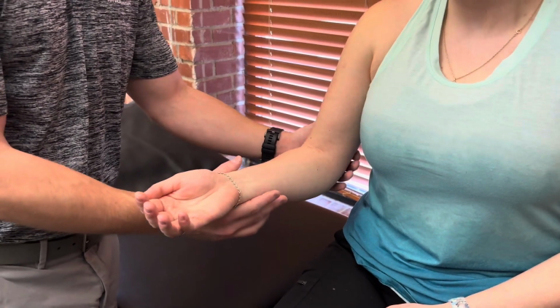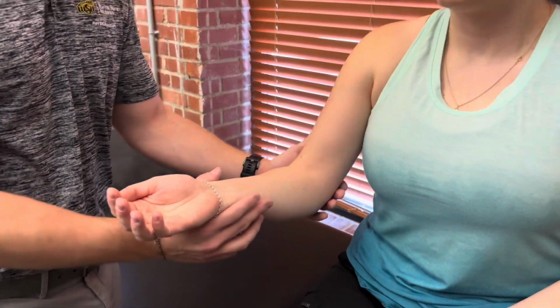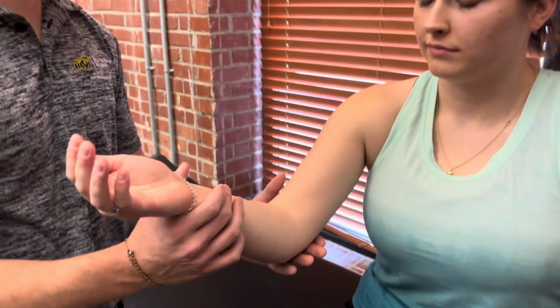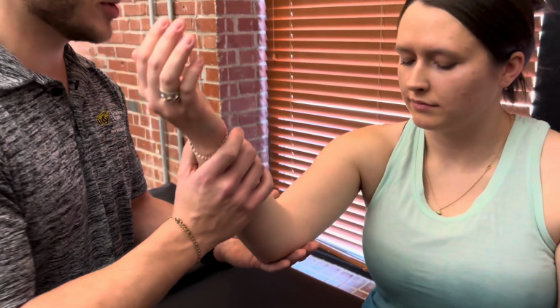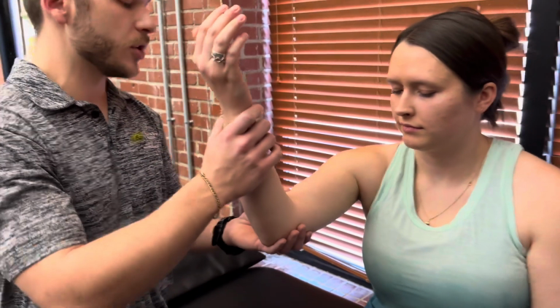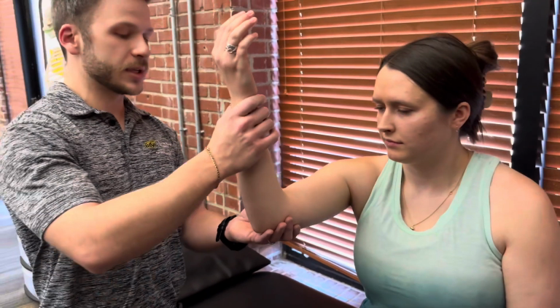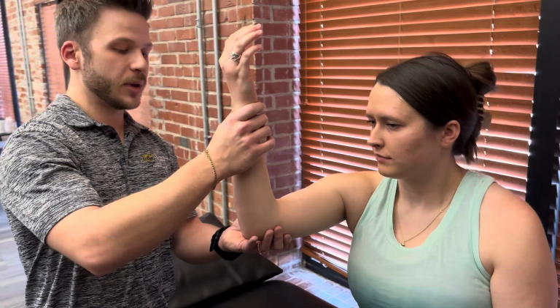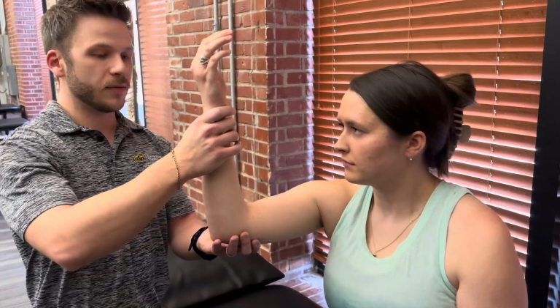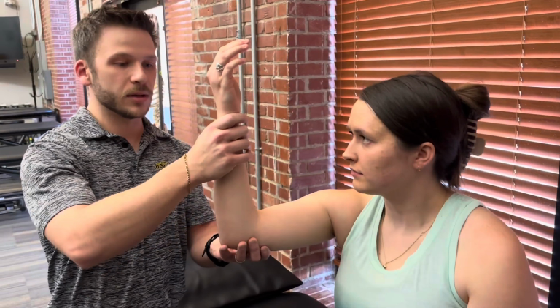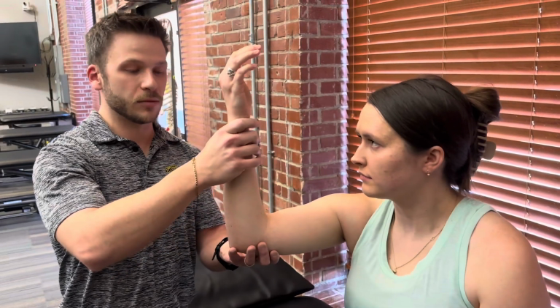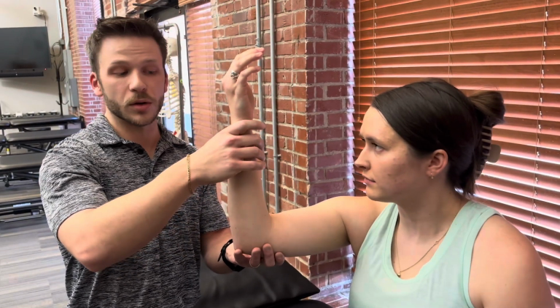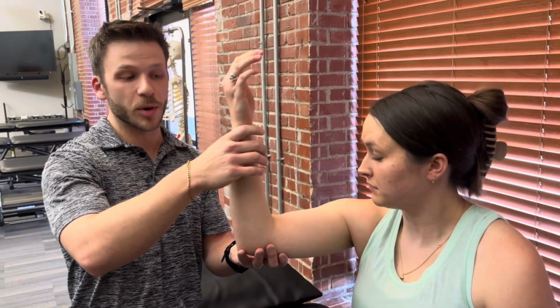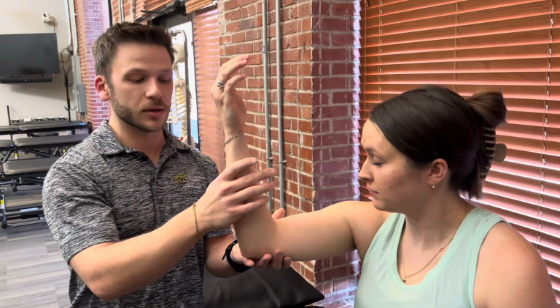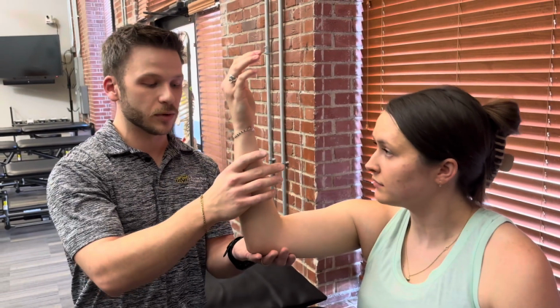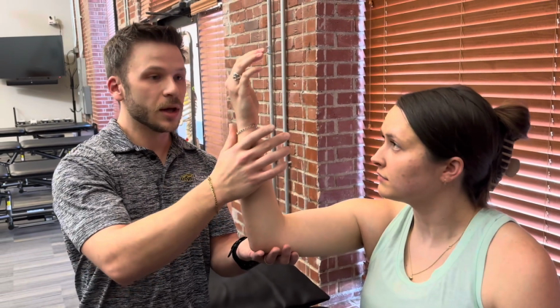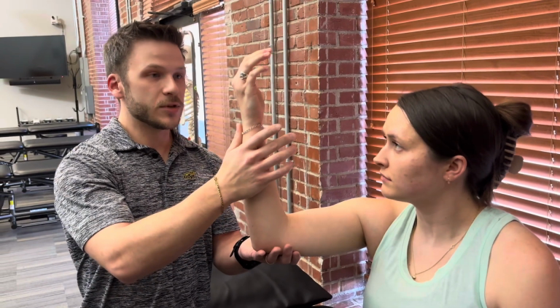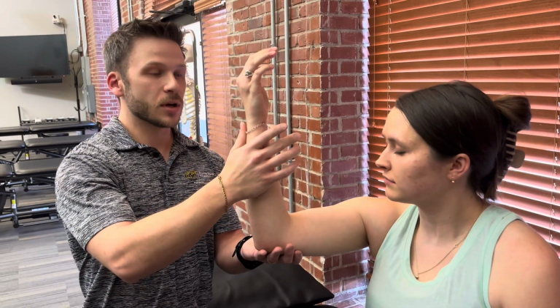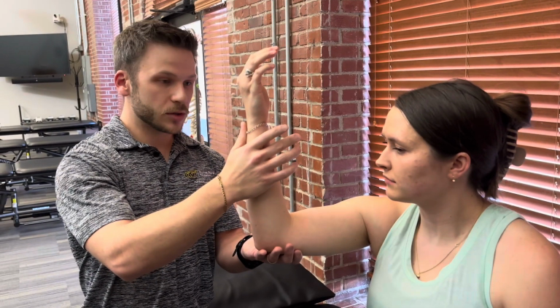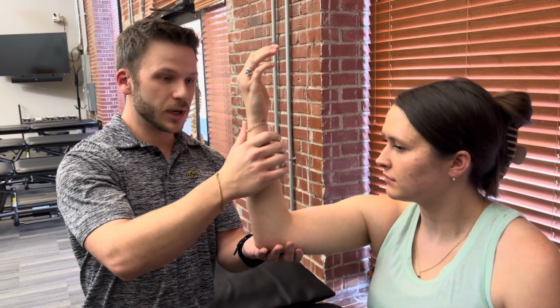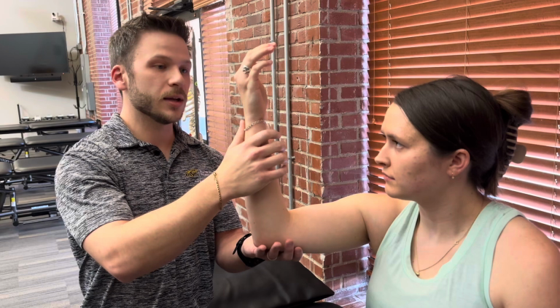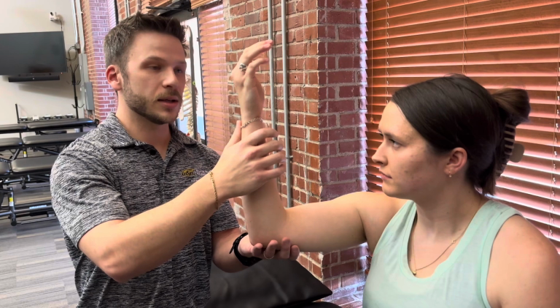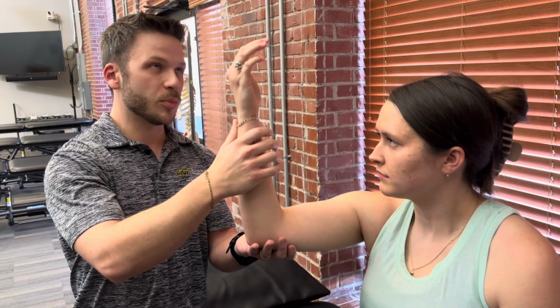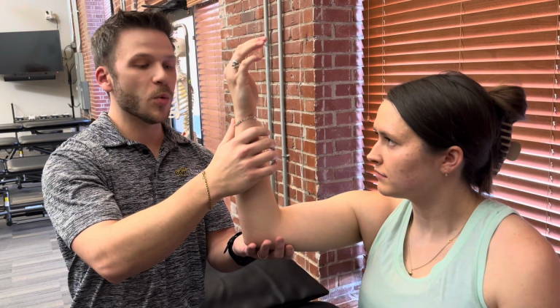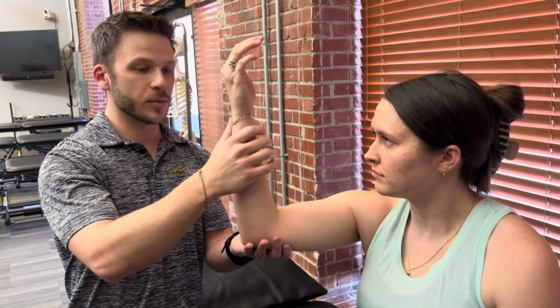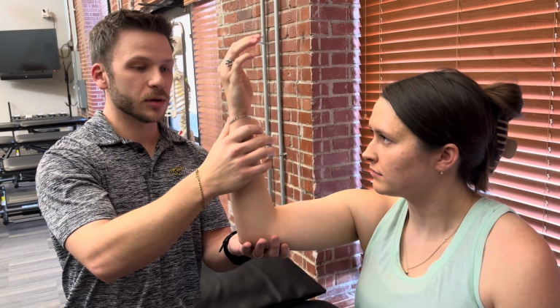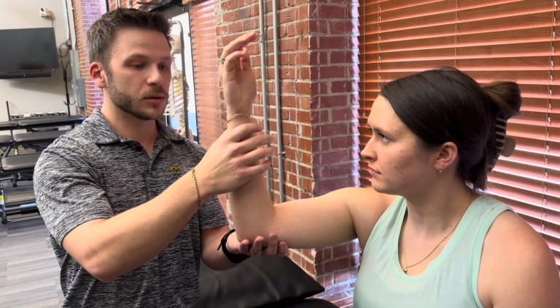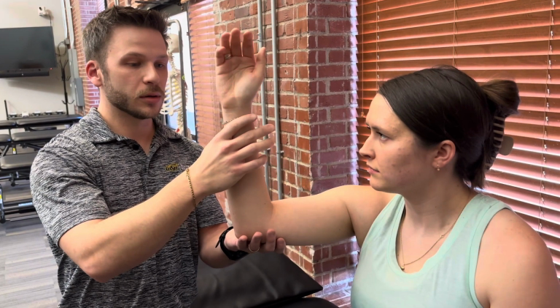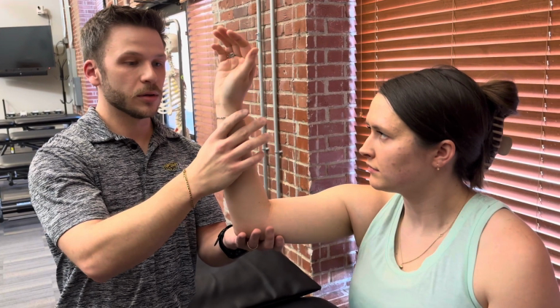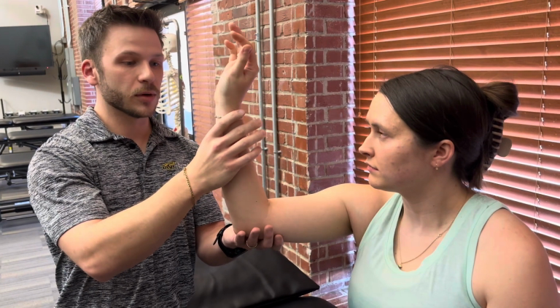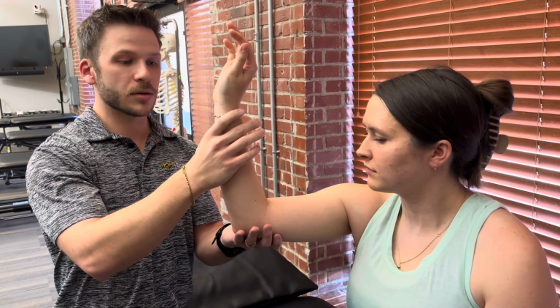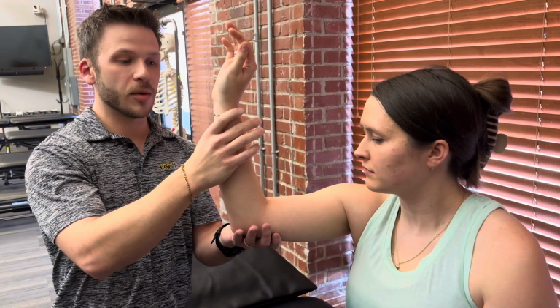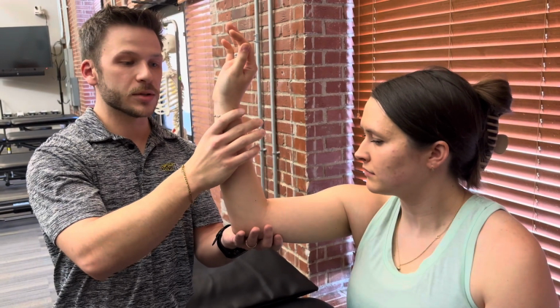For grade 2, we have to bring the humerus up and have the radius and ulna perpendicular to the floor. If she can start supinated and take her palm away from her through full range, that would be a 2.